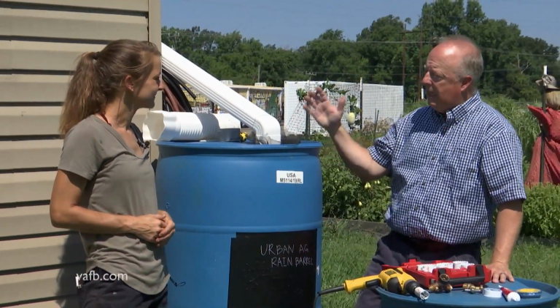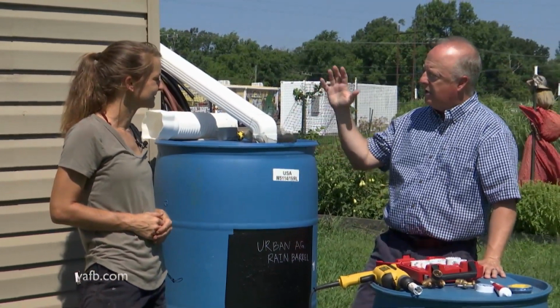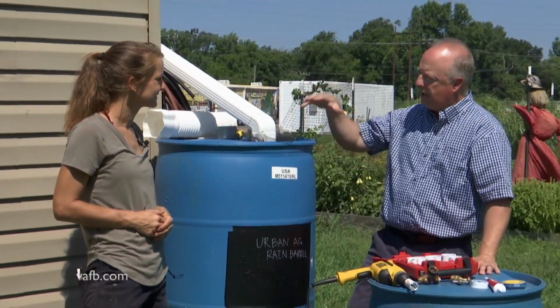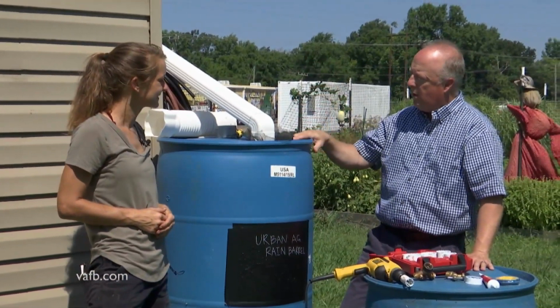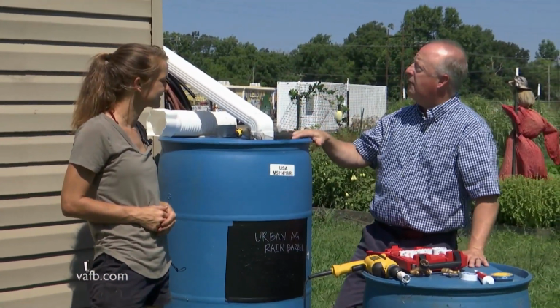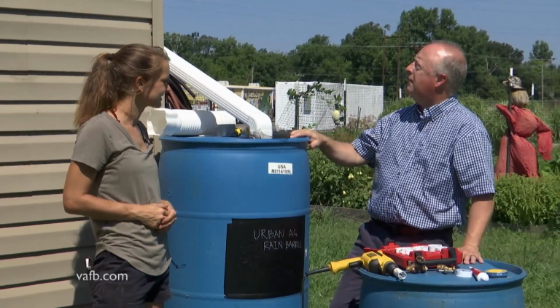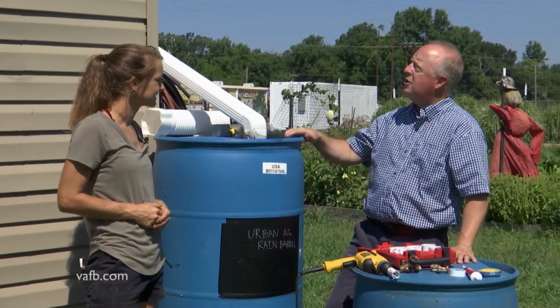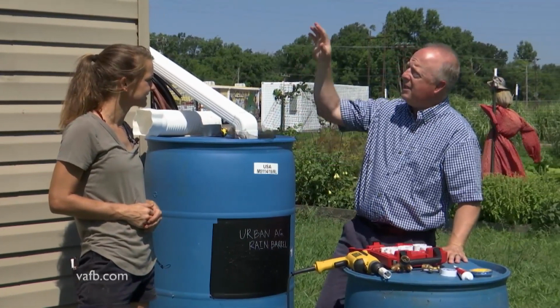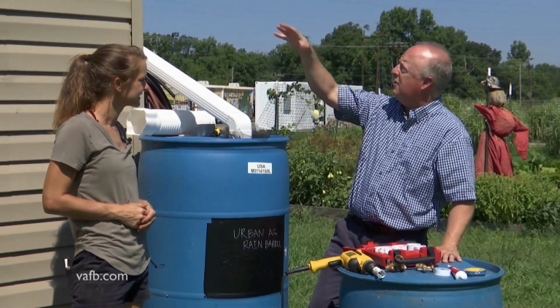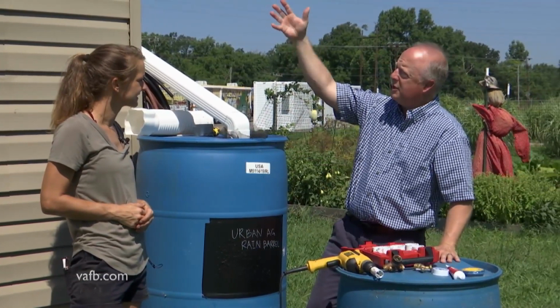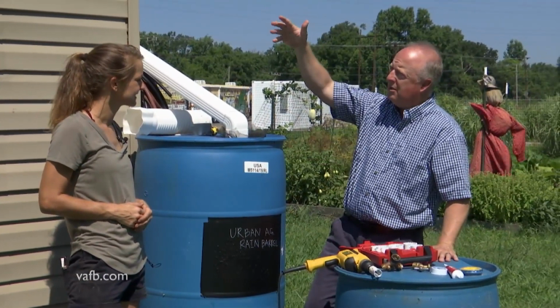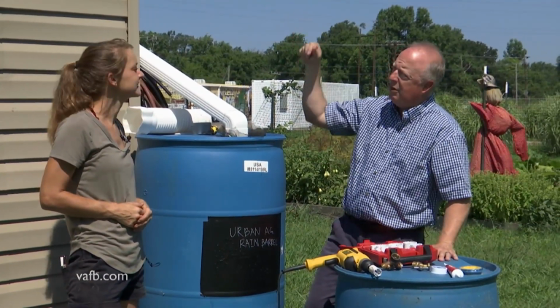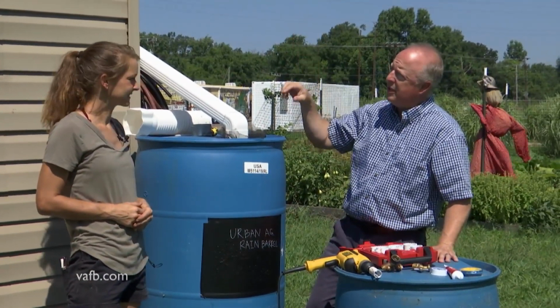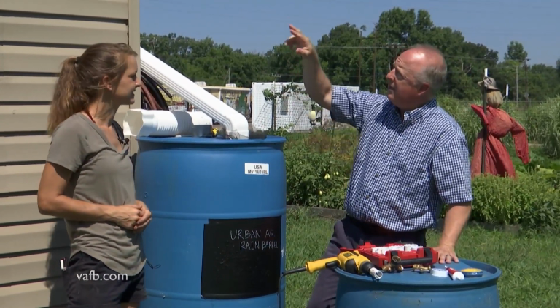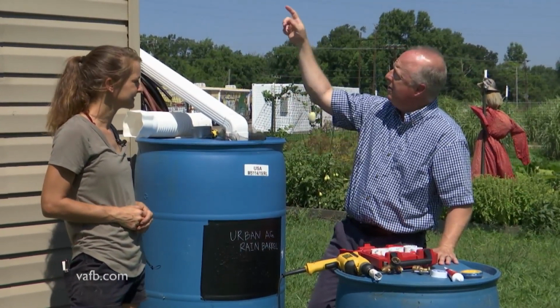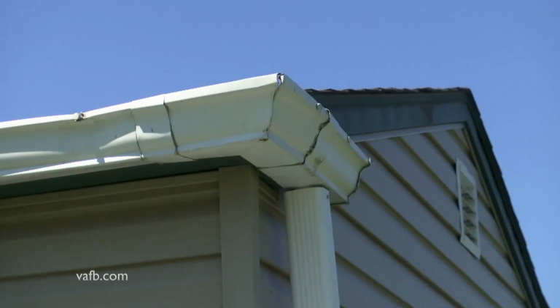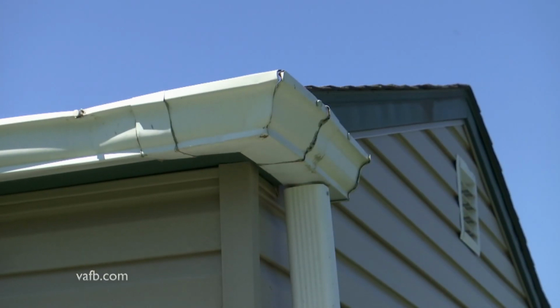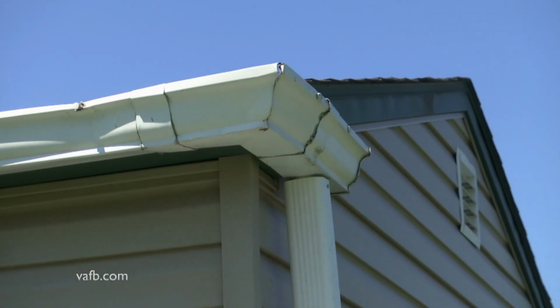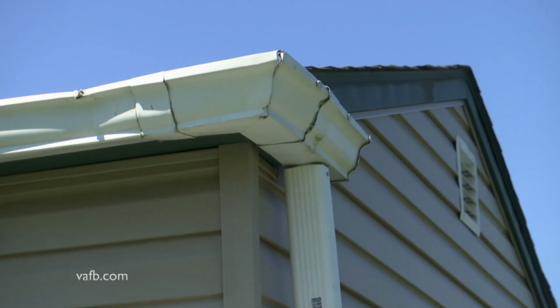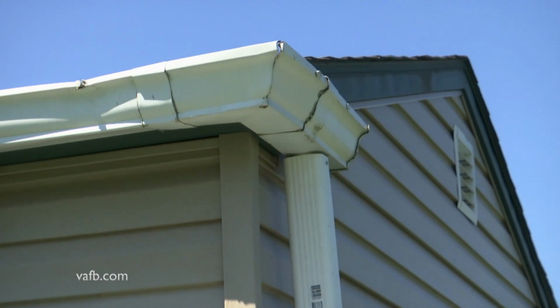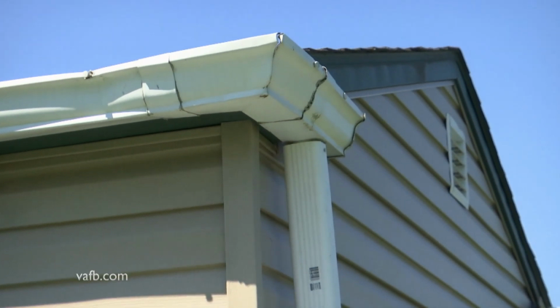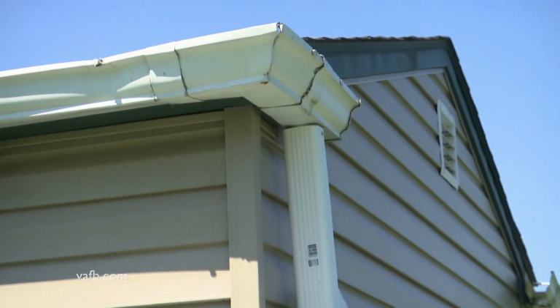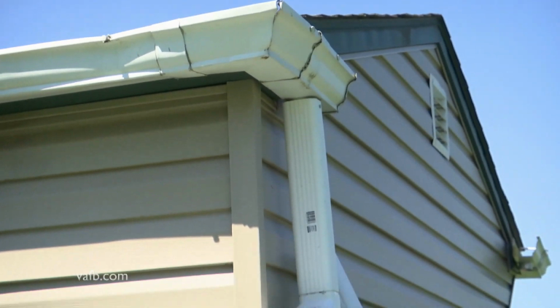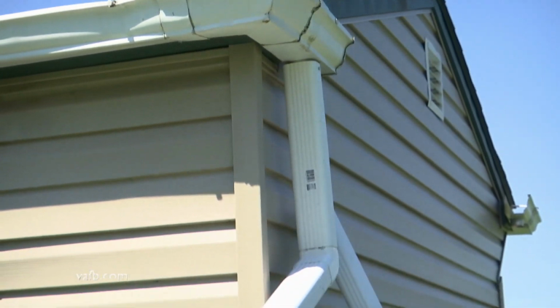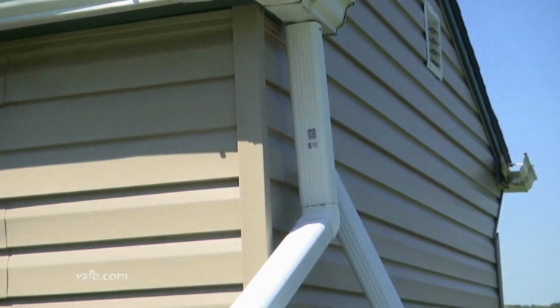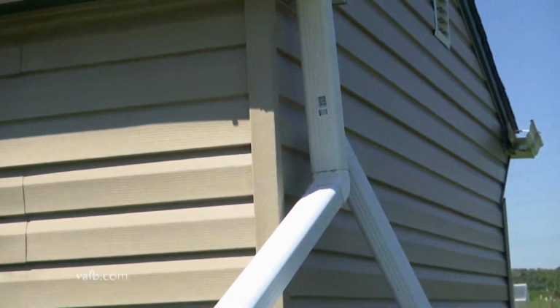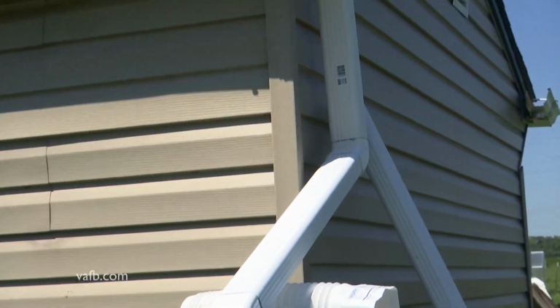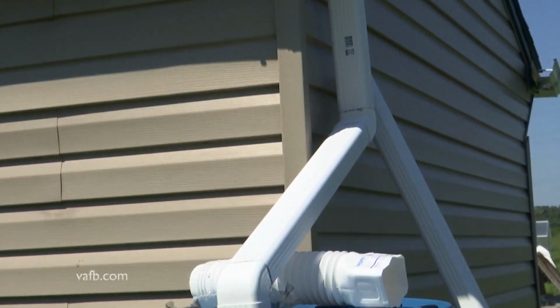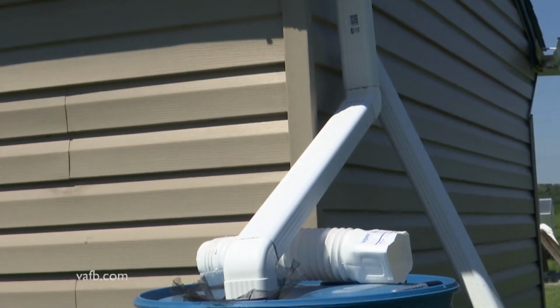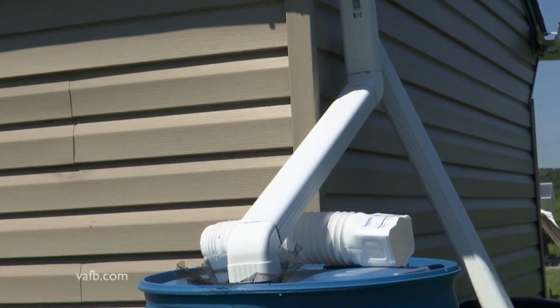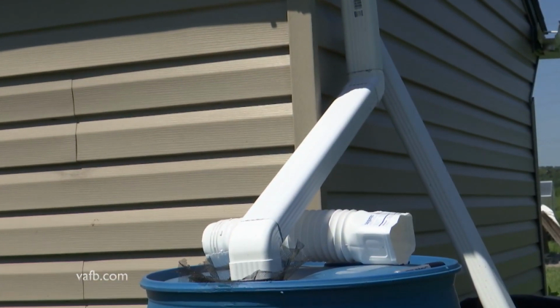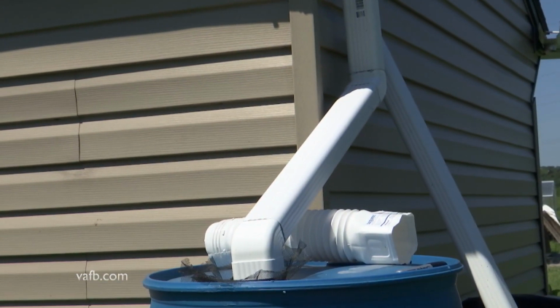So you're getting the water off the roof. I've noticed you've got gutters on this little small outbuilding — you've got a gutter and it comes down to this spout right here that you put together. What are the other parts and pieces that you need for this system?